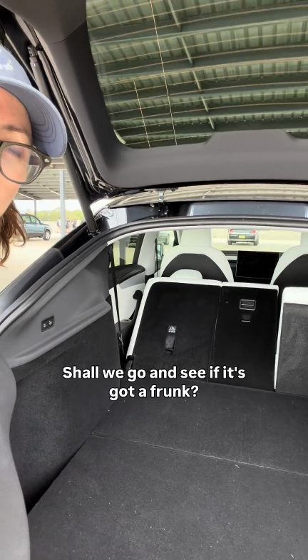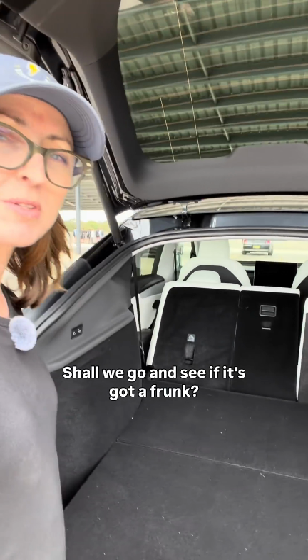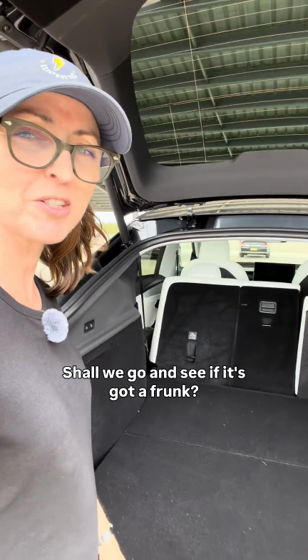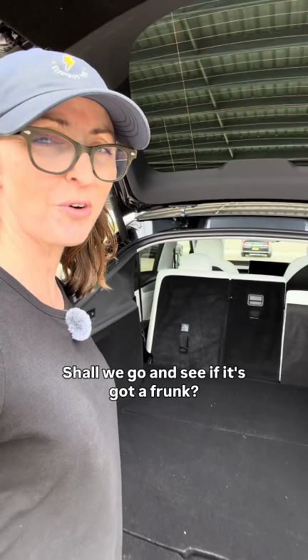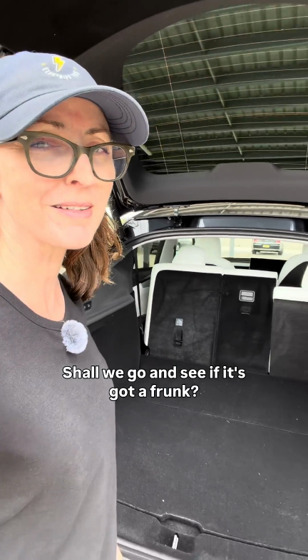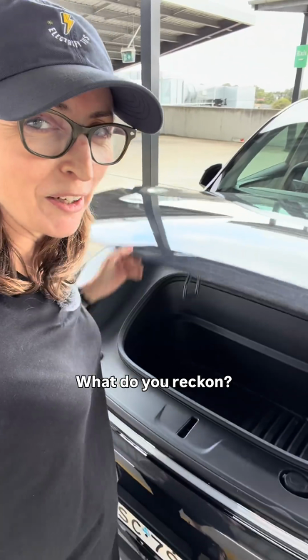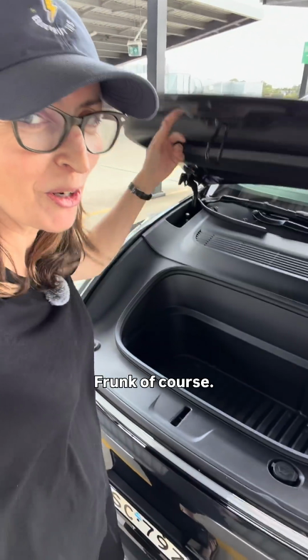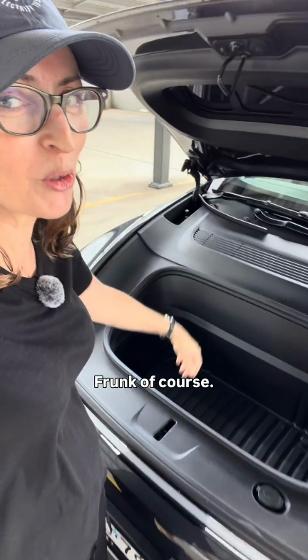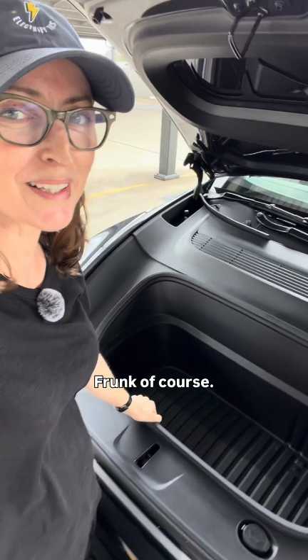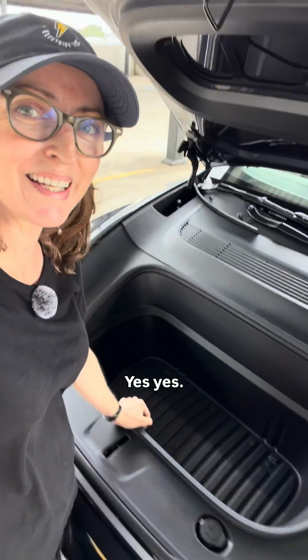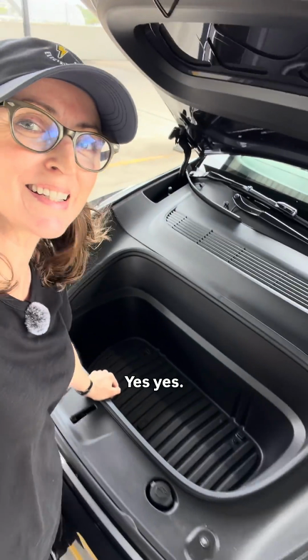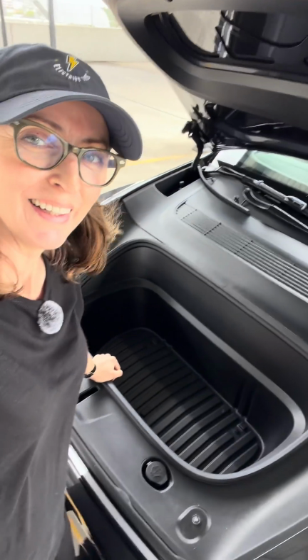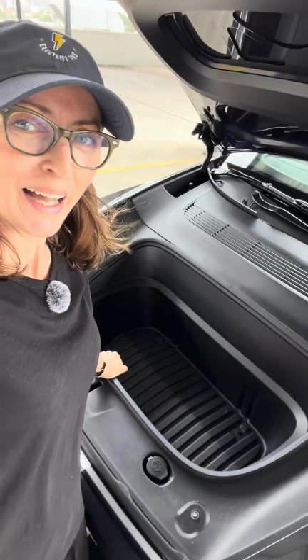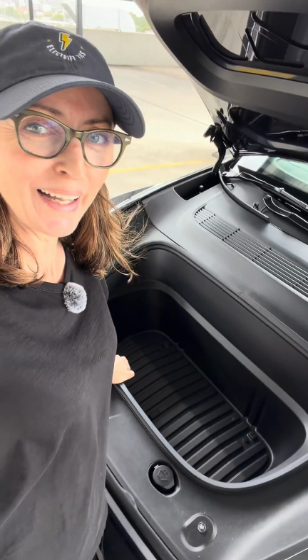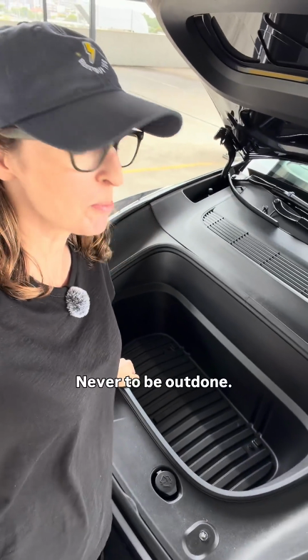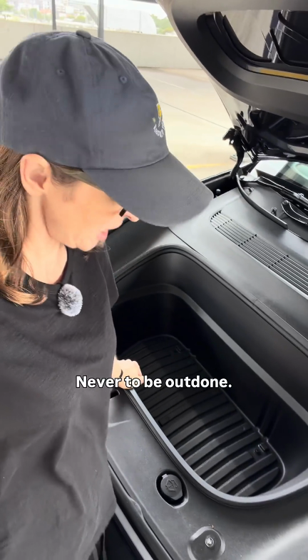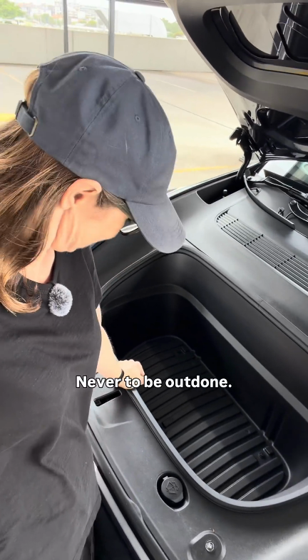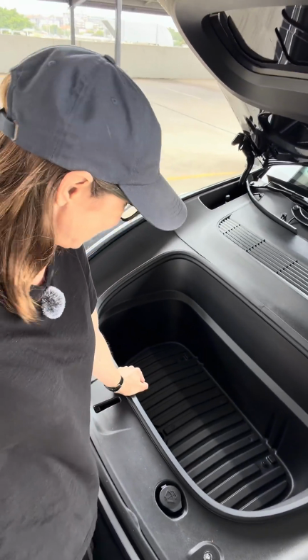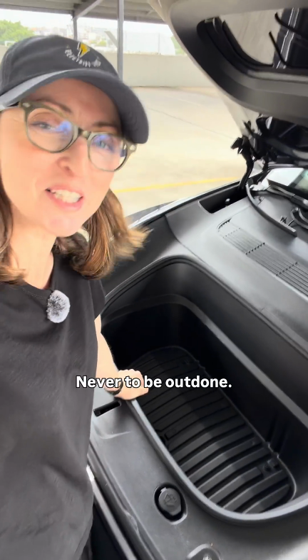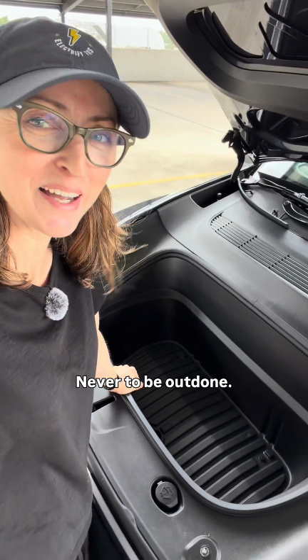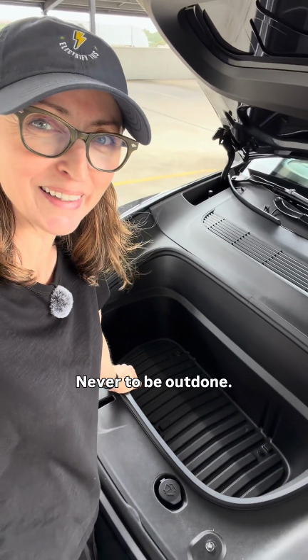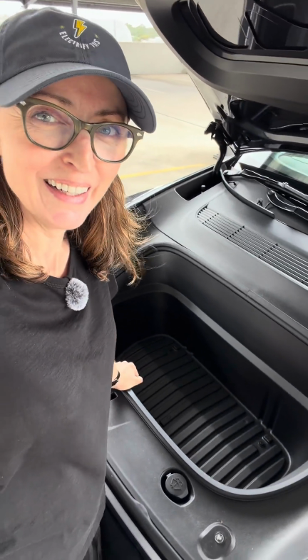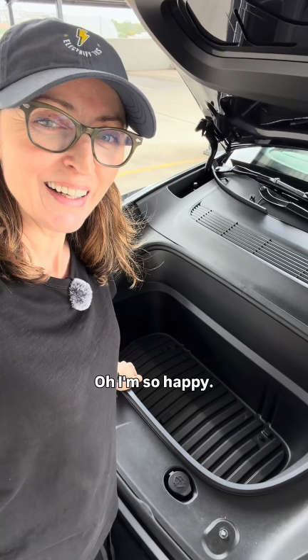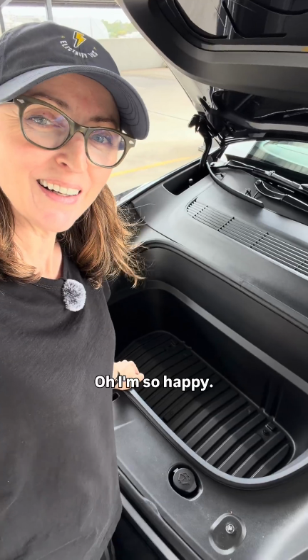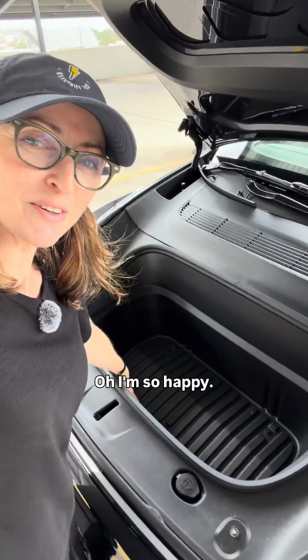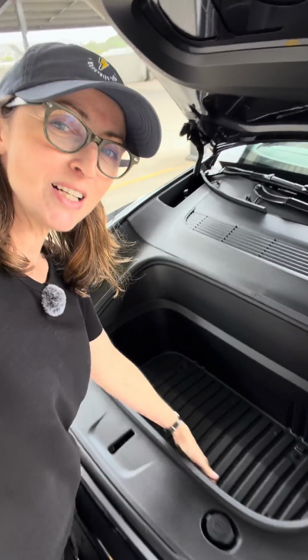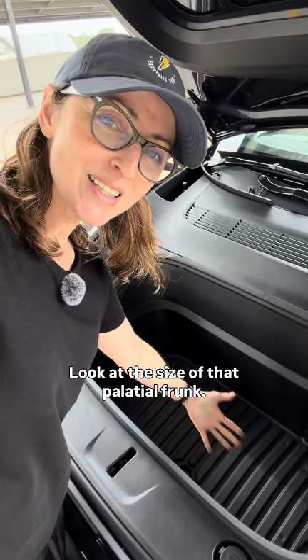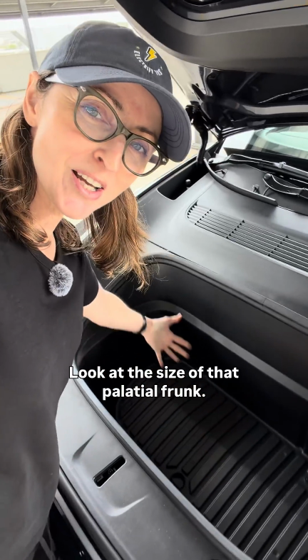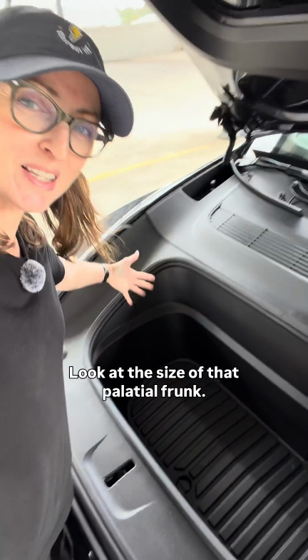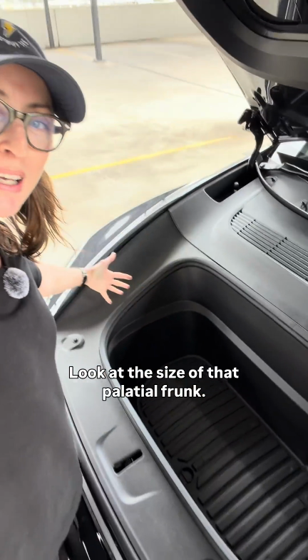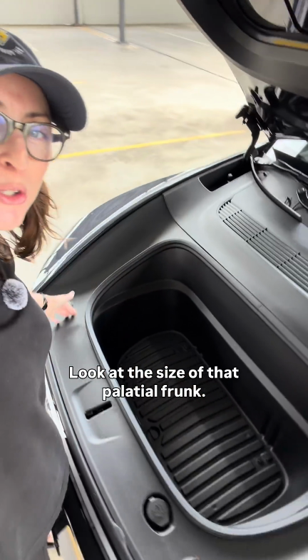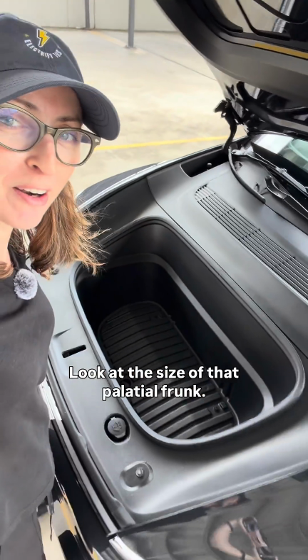Shall we go and see if it's got a frunk? What do you reckon? Frunk, of course — yes! Never to be outdone. I'm so happy. Look at the size of that palatial frunk.